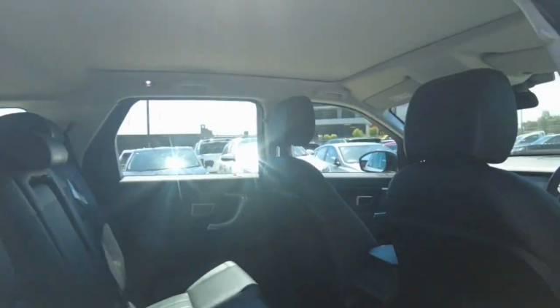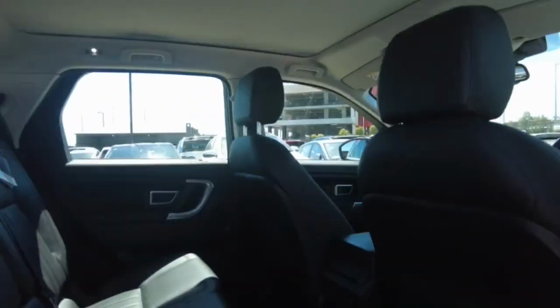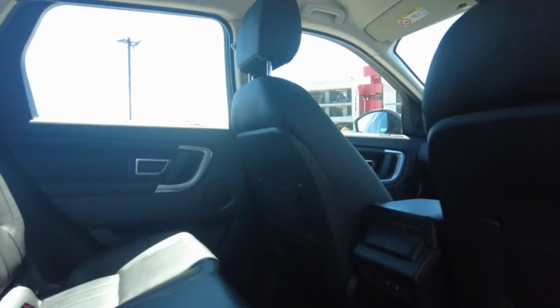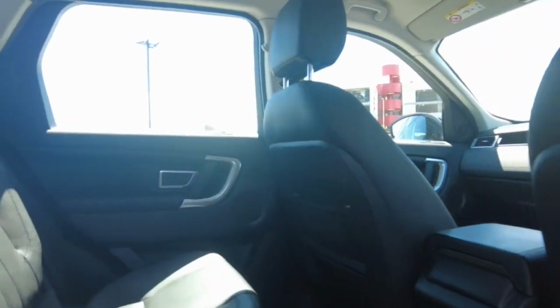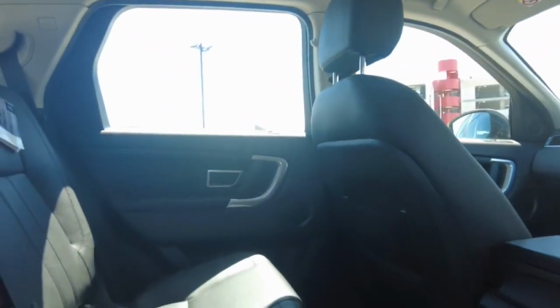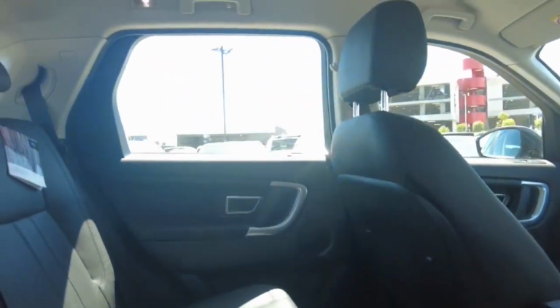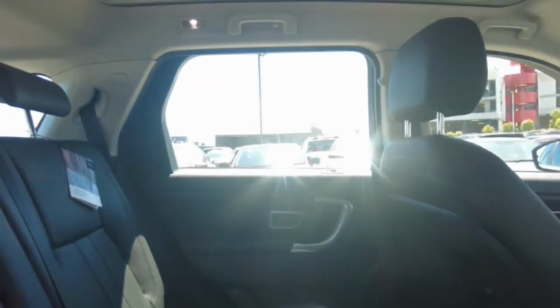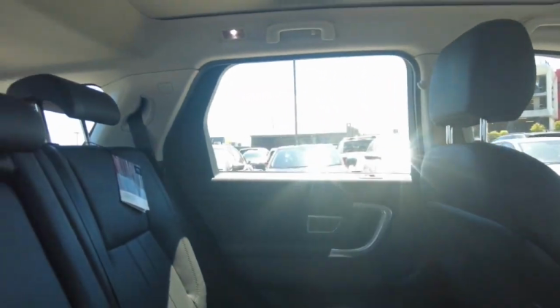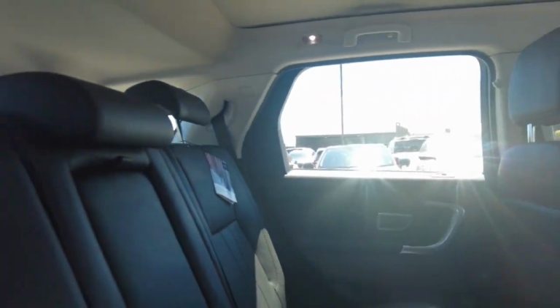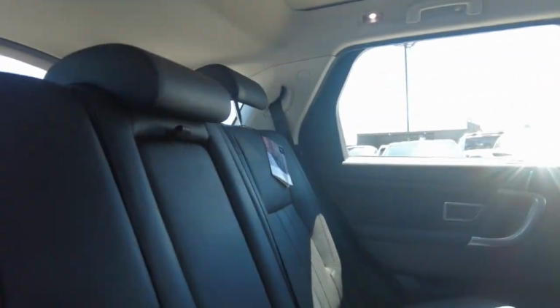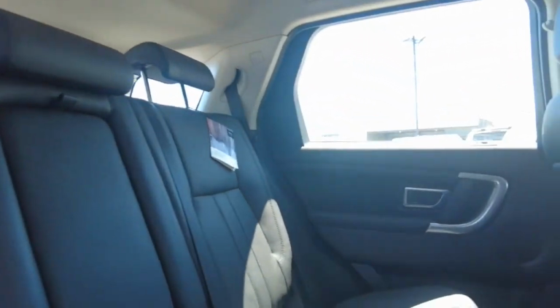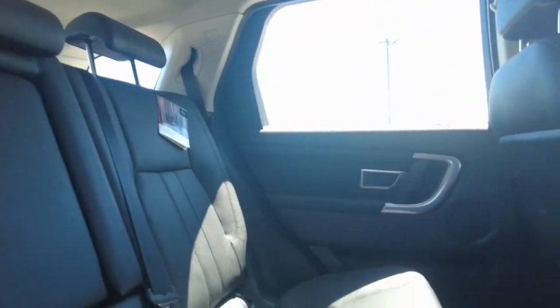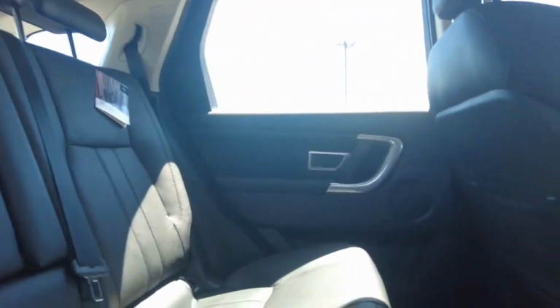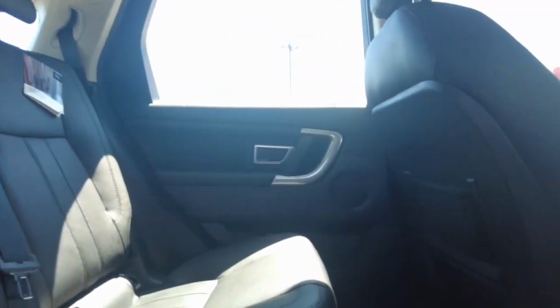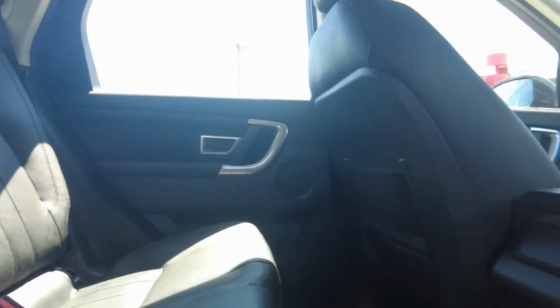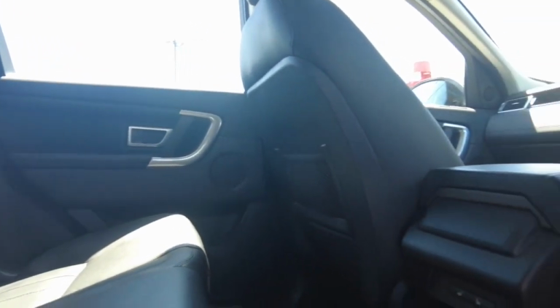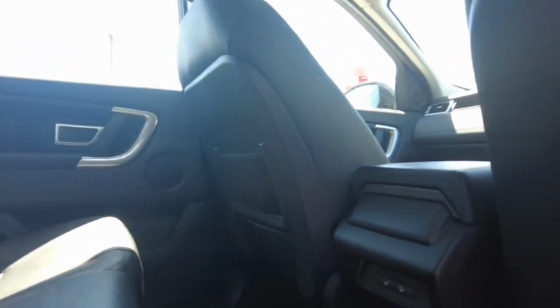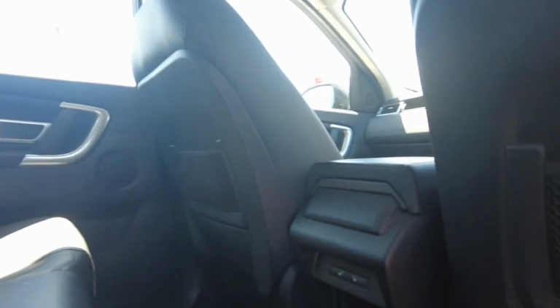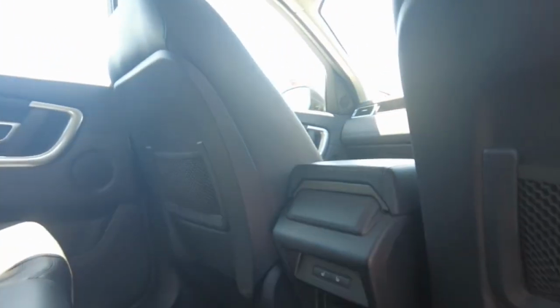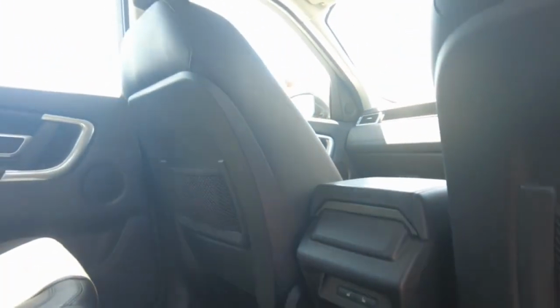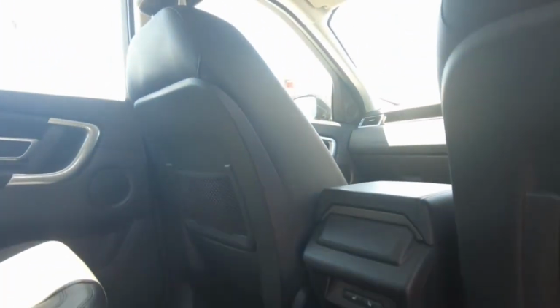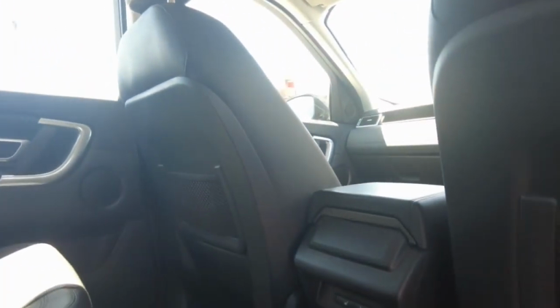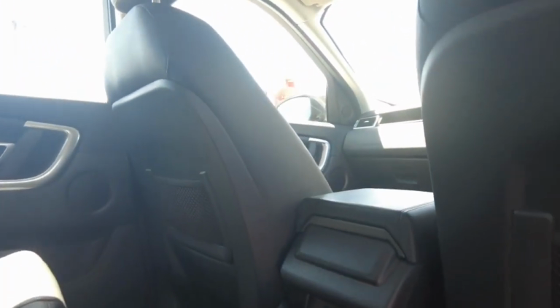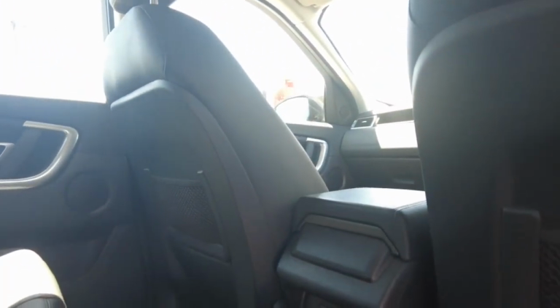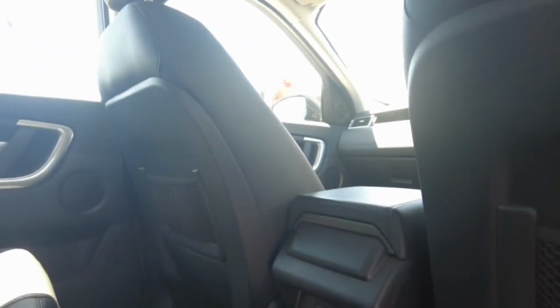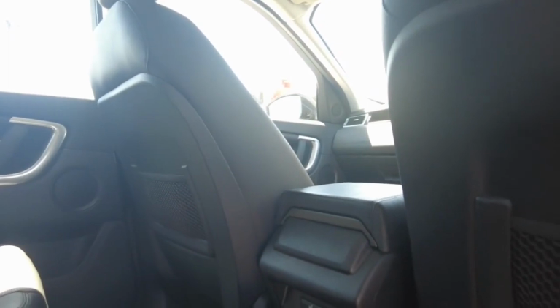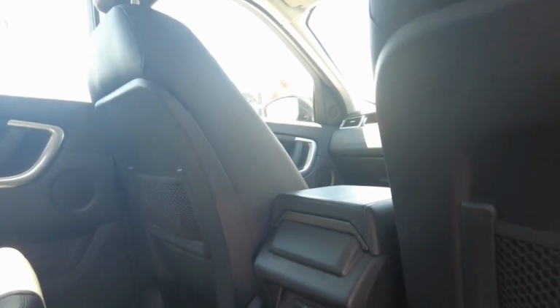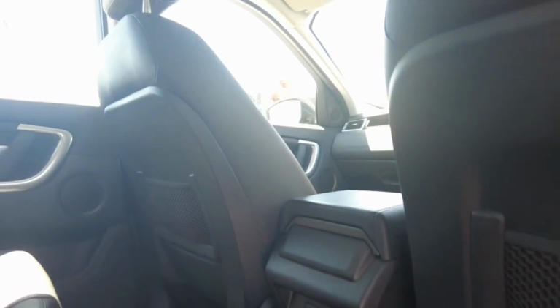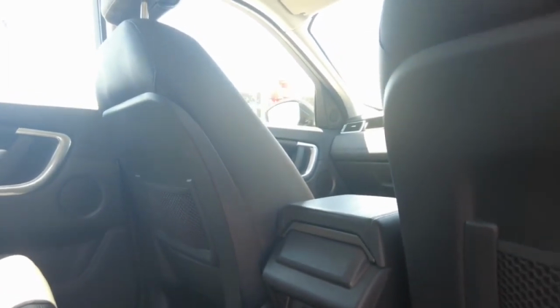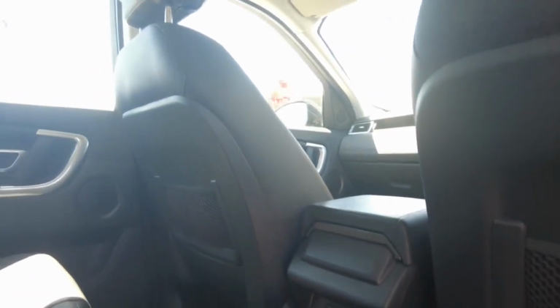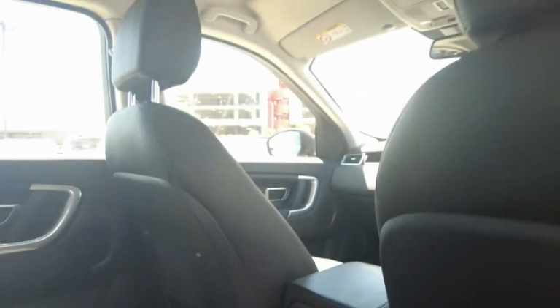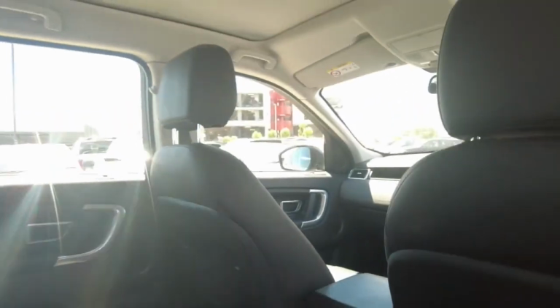Hopping into the back of the car, we see this gorgeous black leather throughout the entire car. The seats back here are even heated and there are two USB ports, one for each seat, along with a 12-volt outlet. Pretty cool.